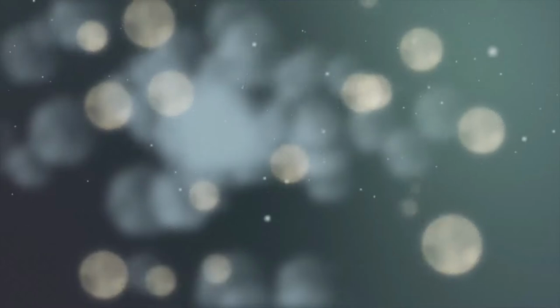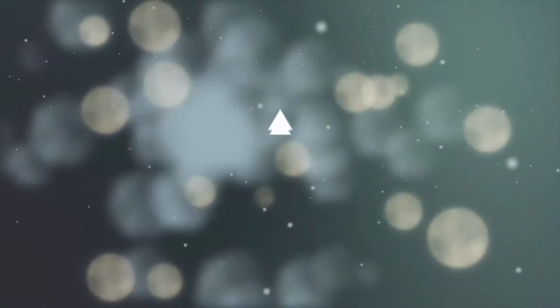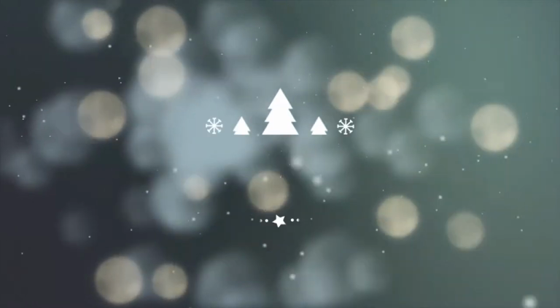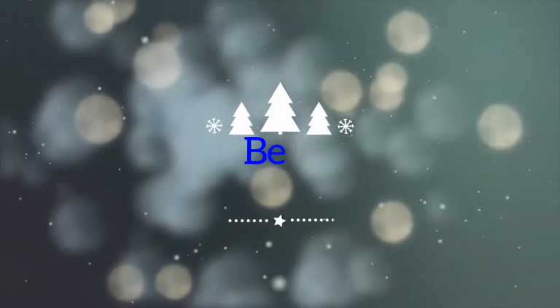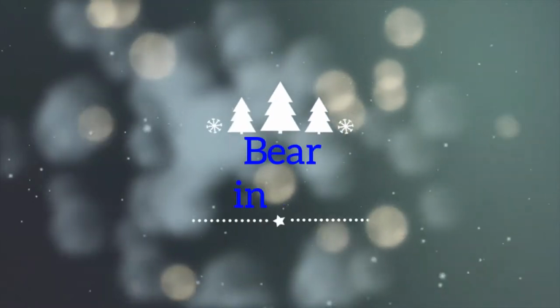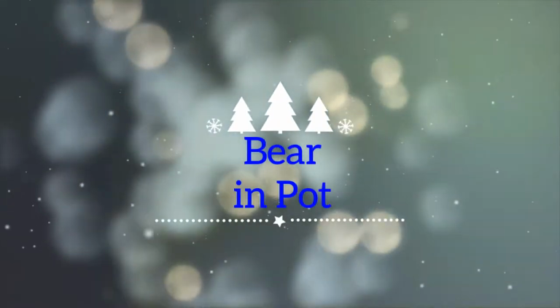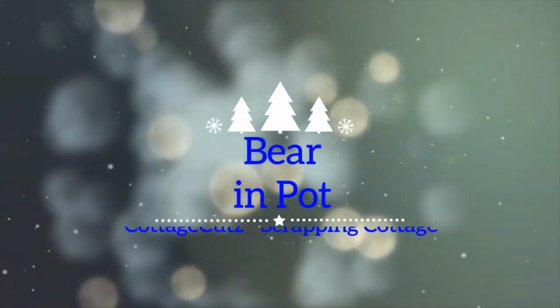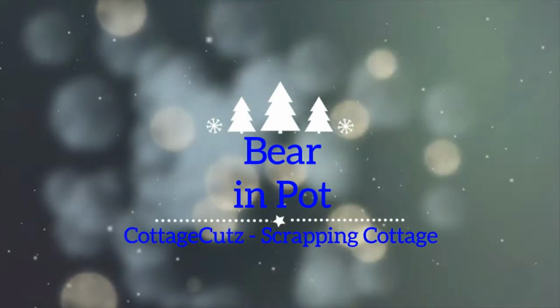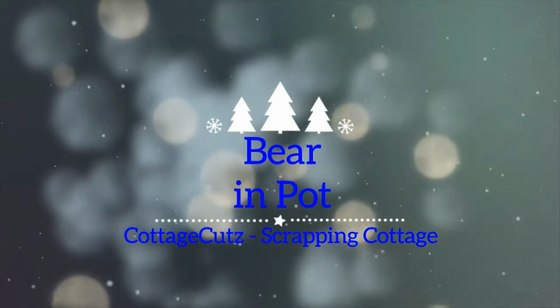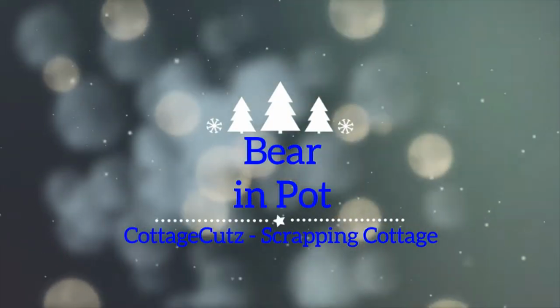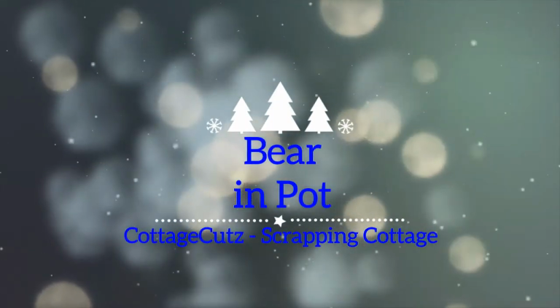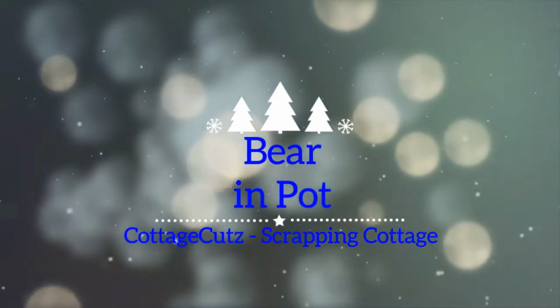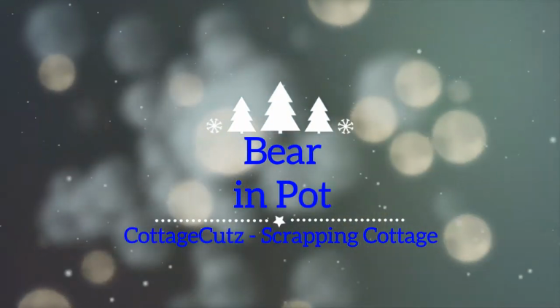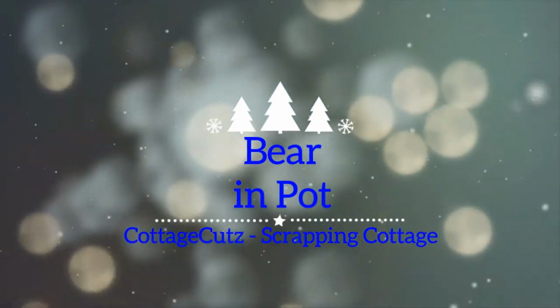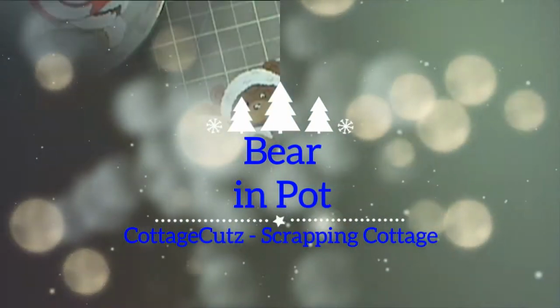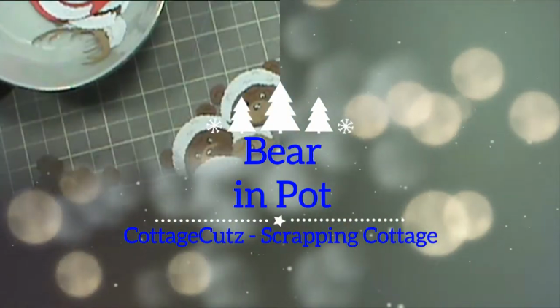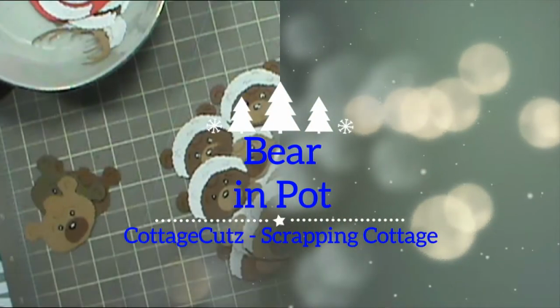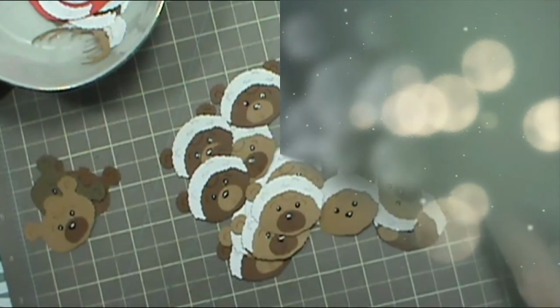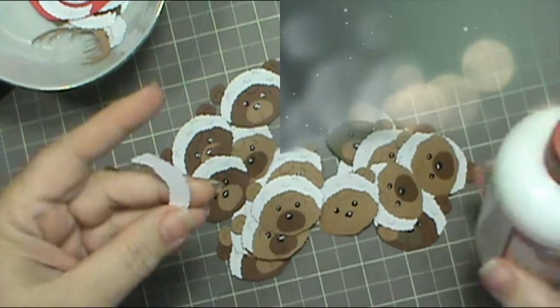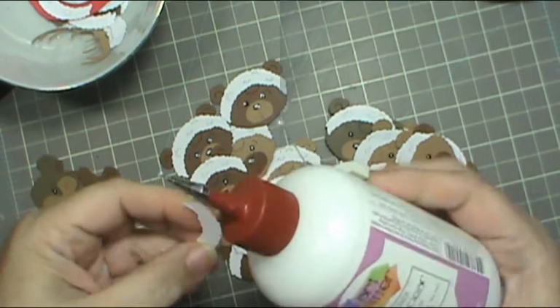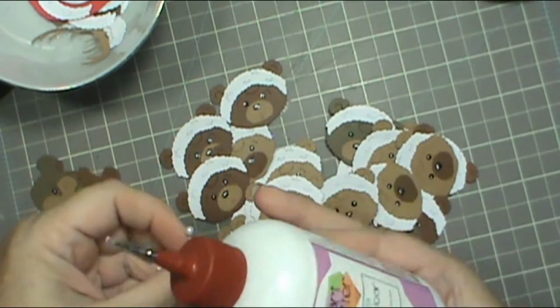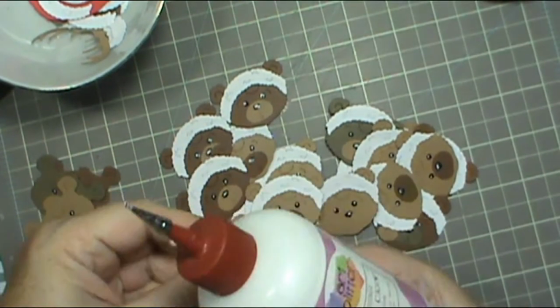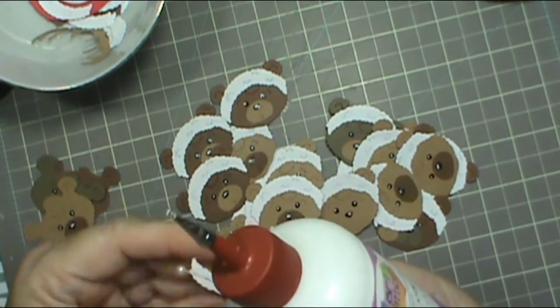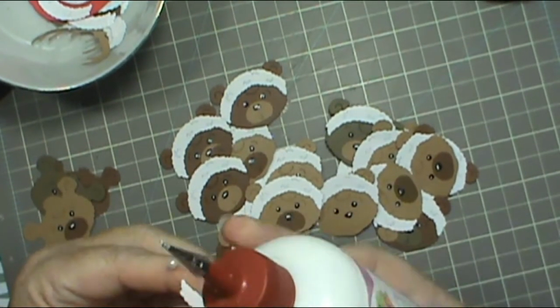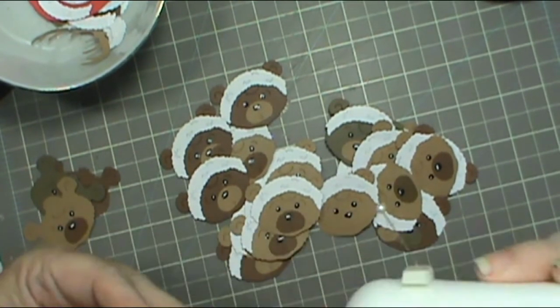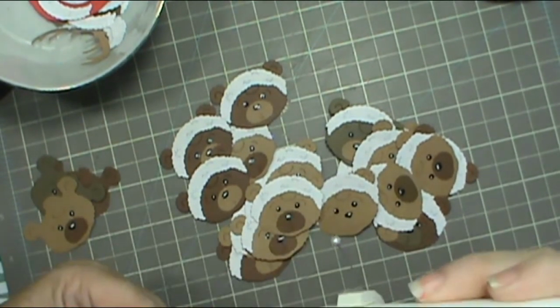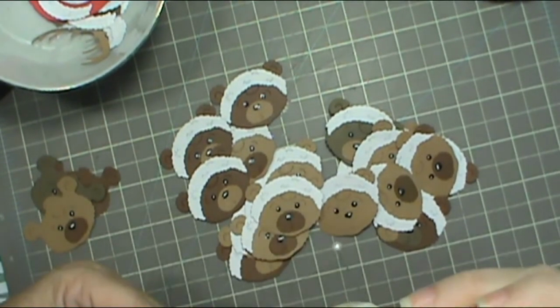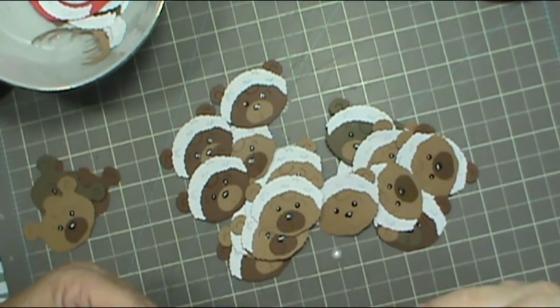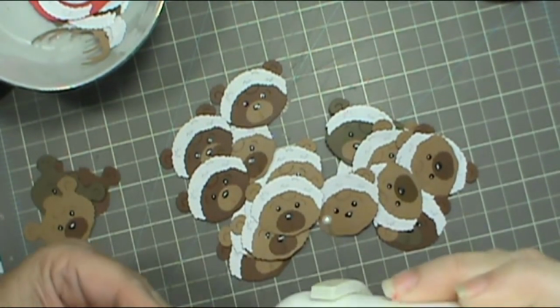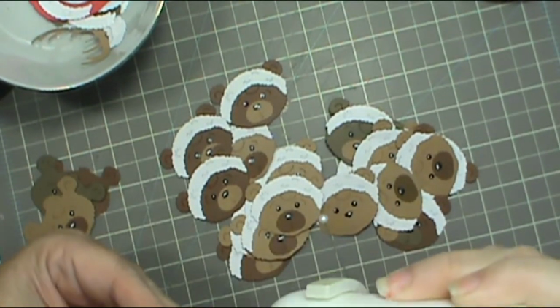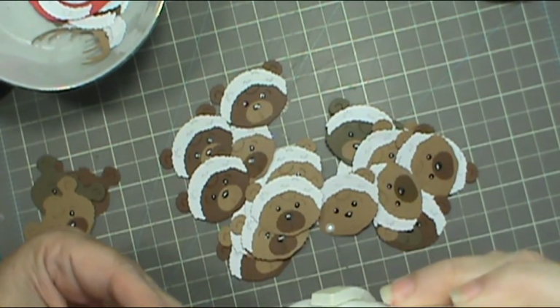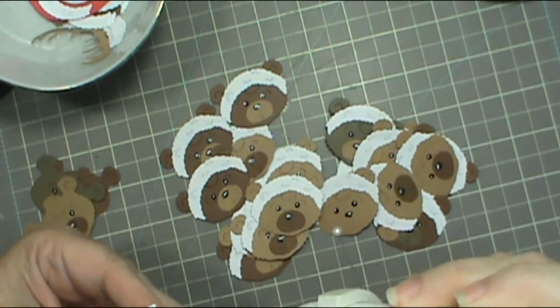Hey everybody, this is Sherry with CPR — Craft, Pray, Repeat — and I'm here today with a Cottage Cuts die called Bear in Pot.